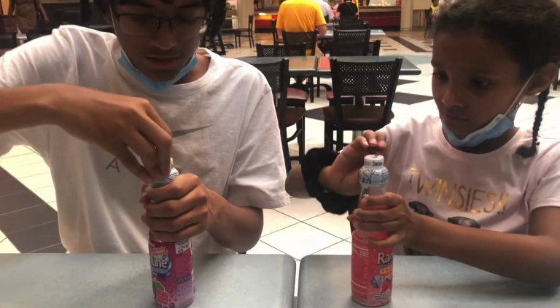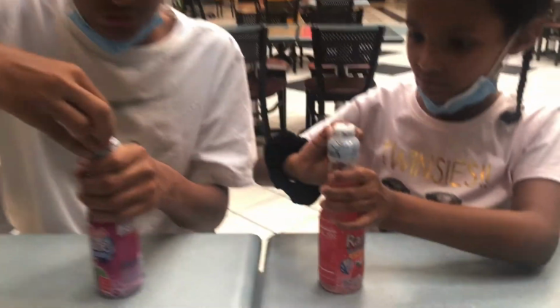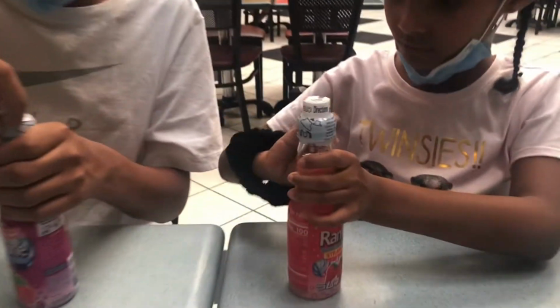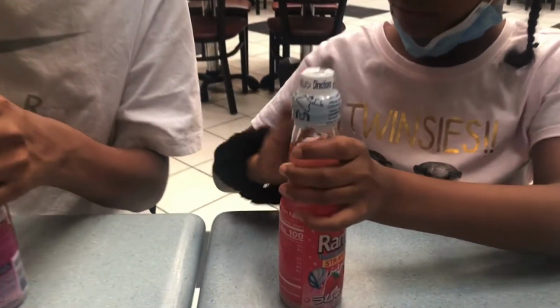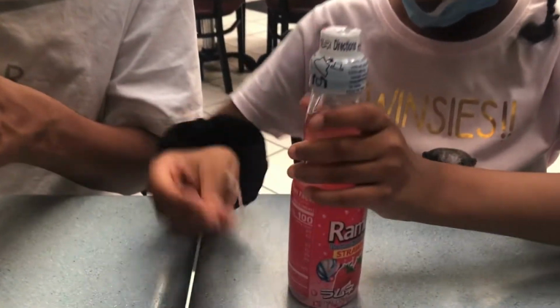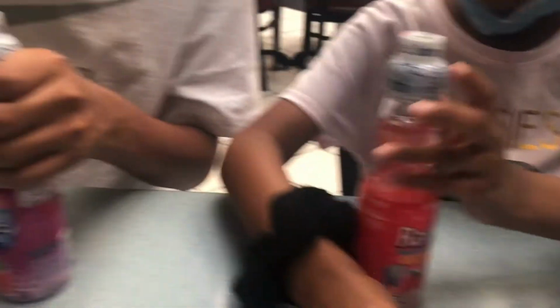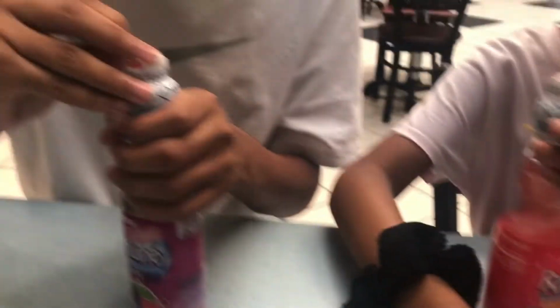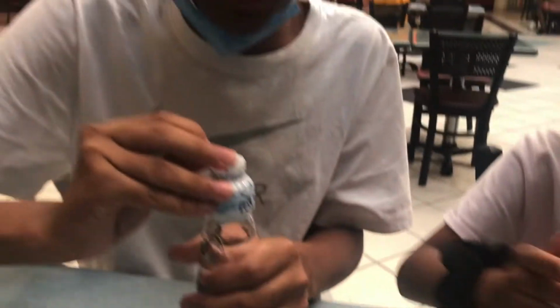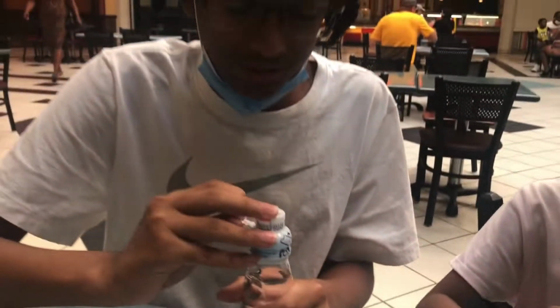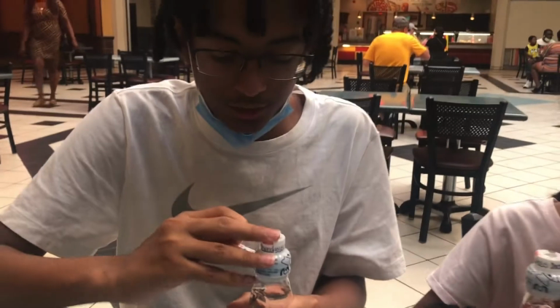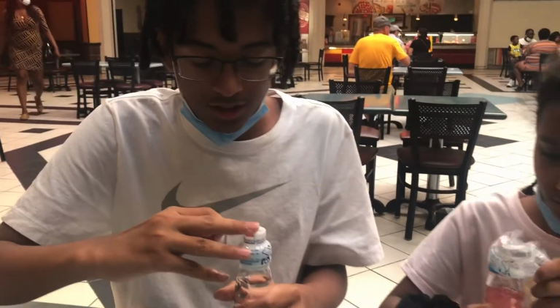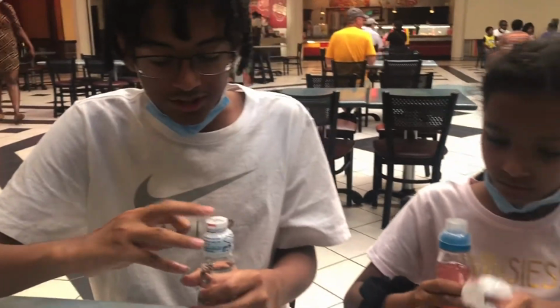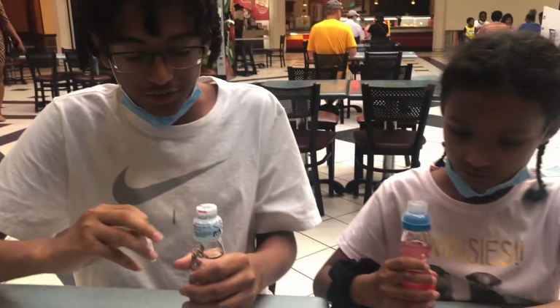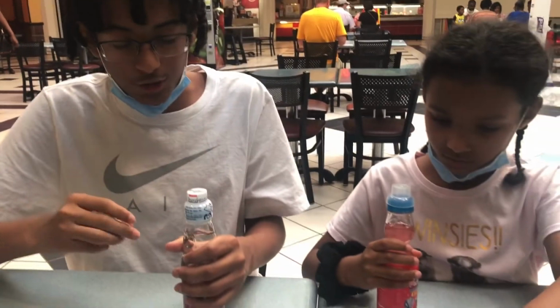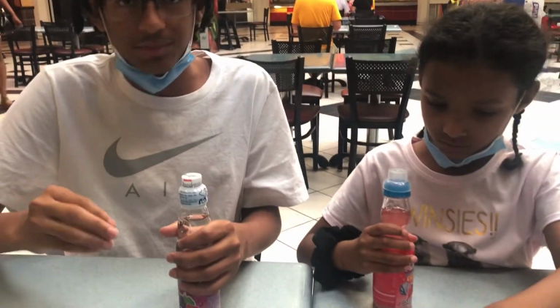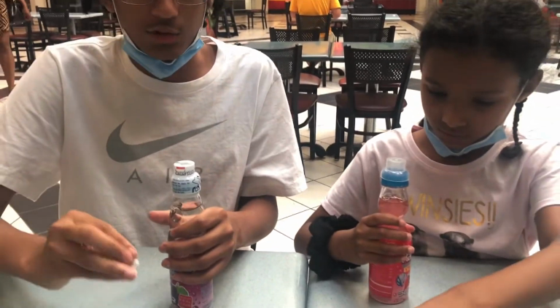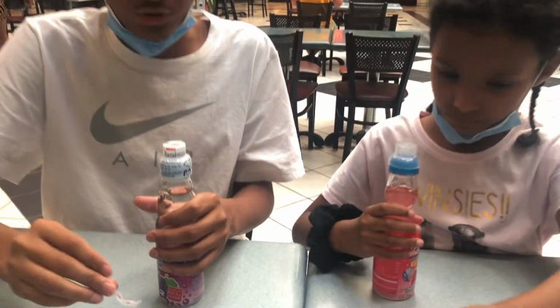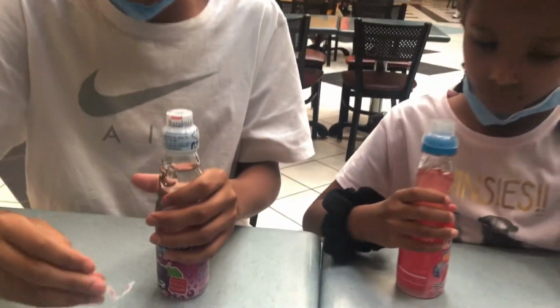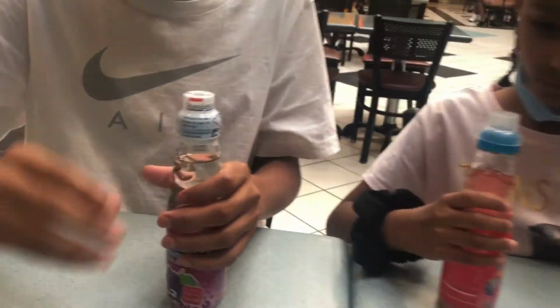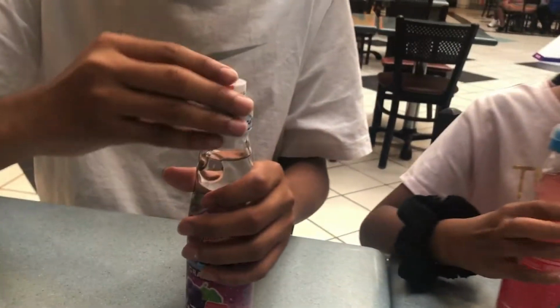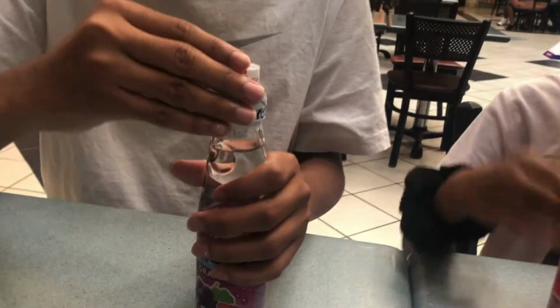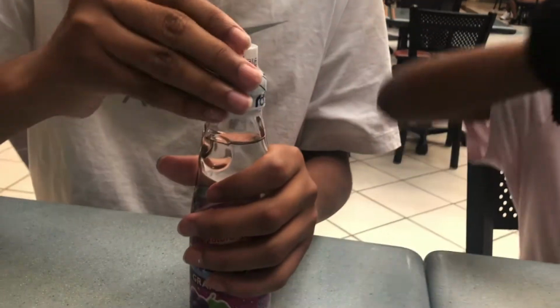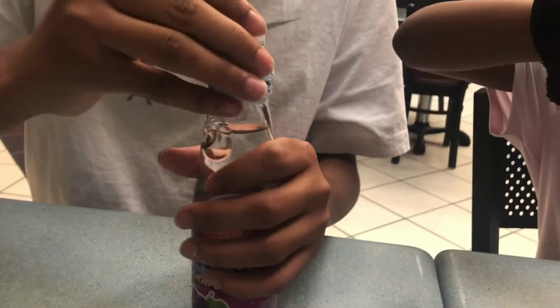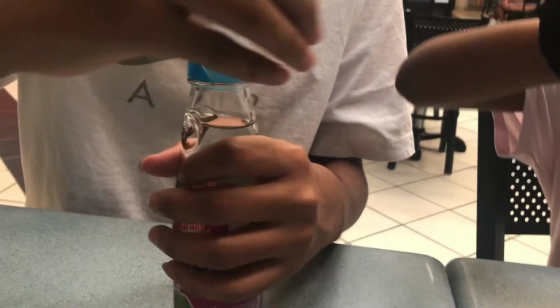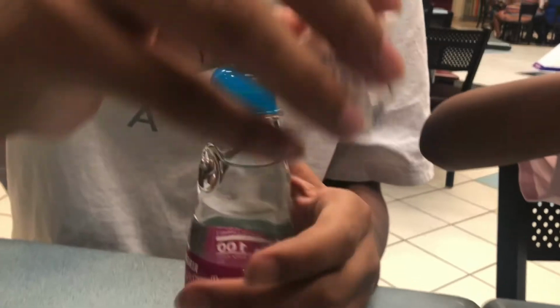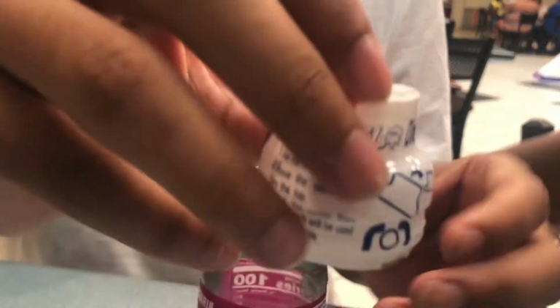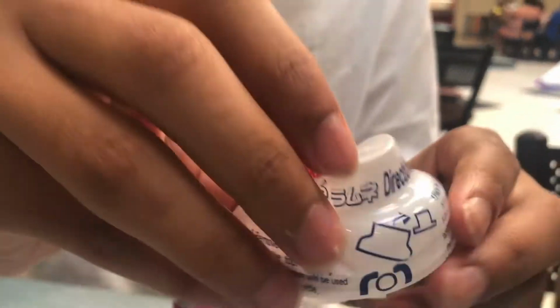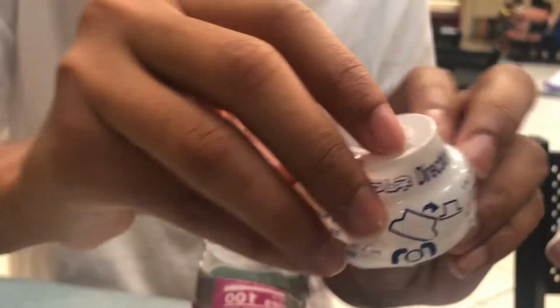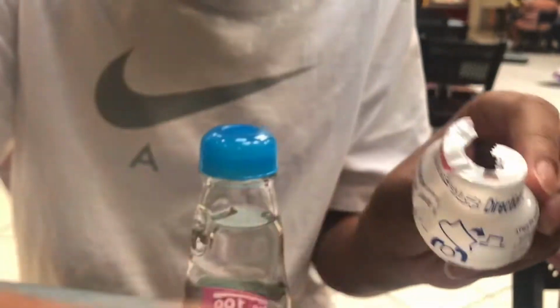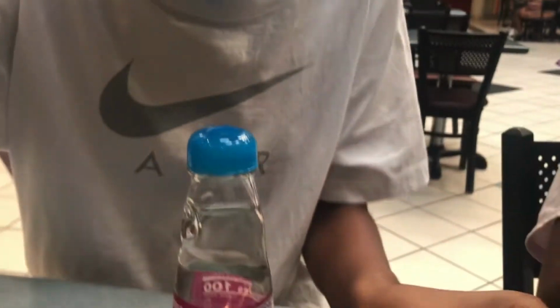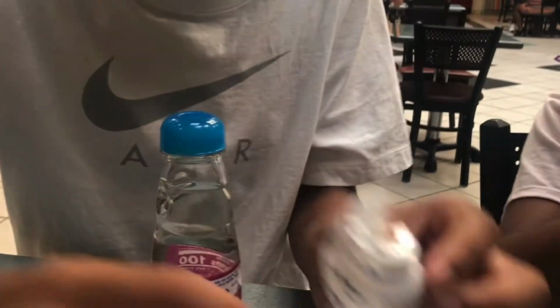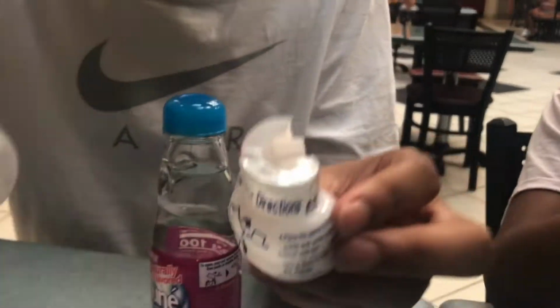These drinks have a marble in them, so it's going to be a little different to open them than a normal drink. On the cap they have directions and a little opener.